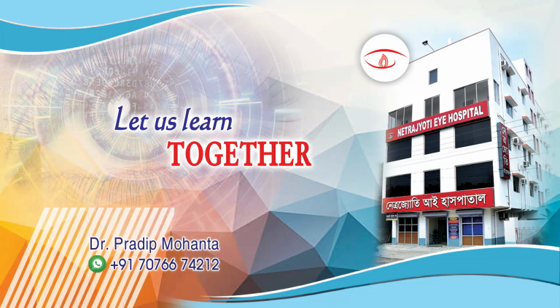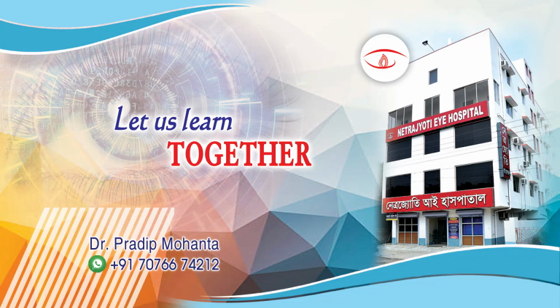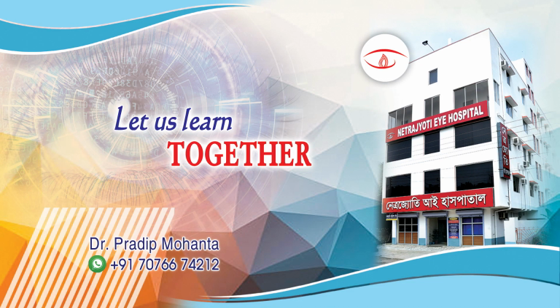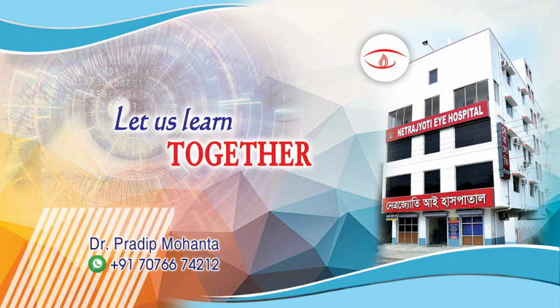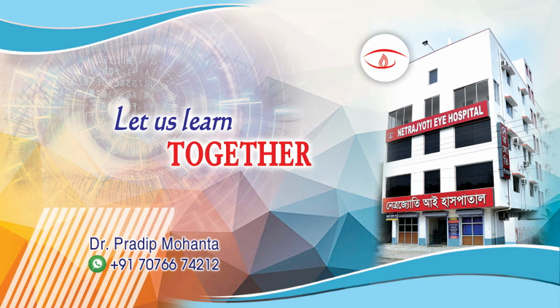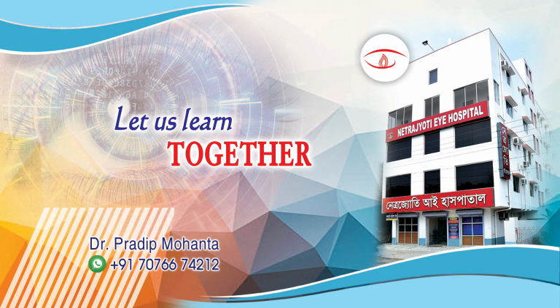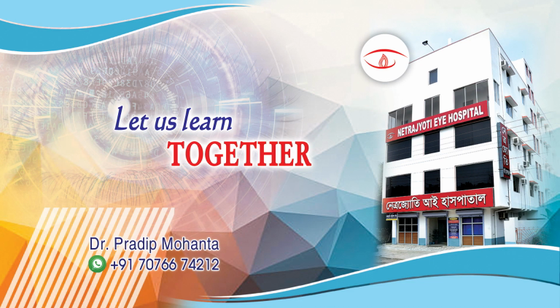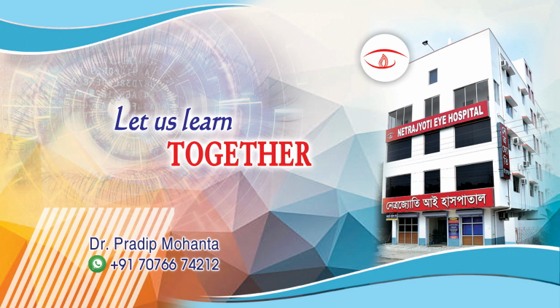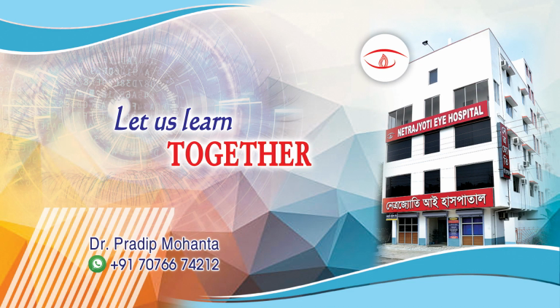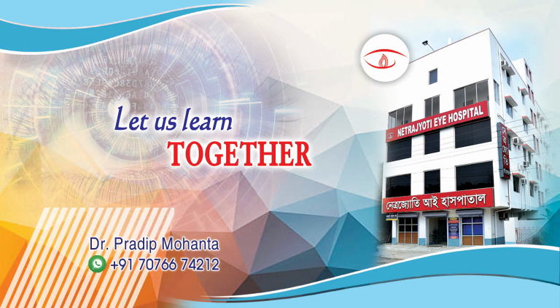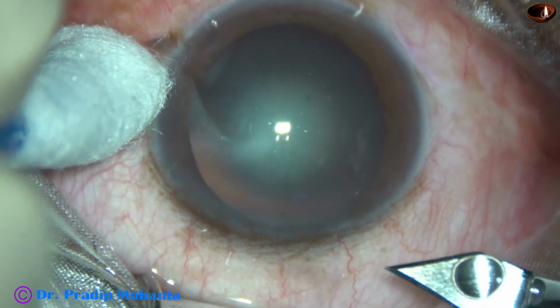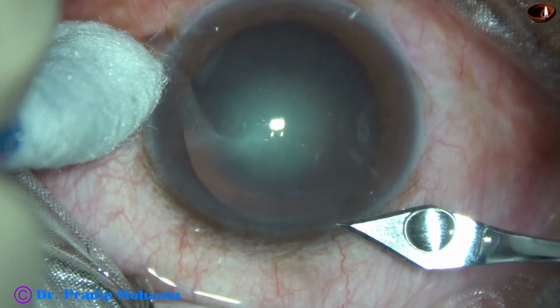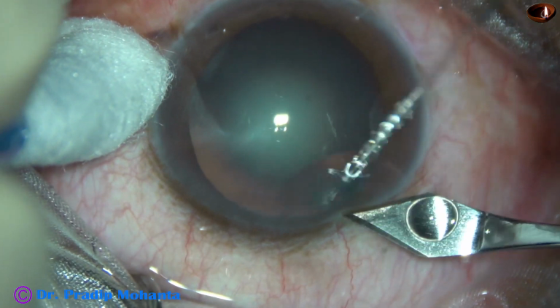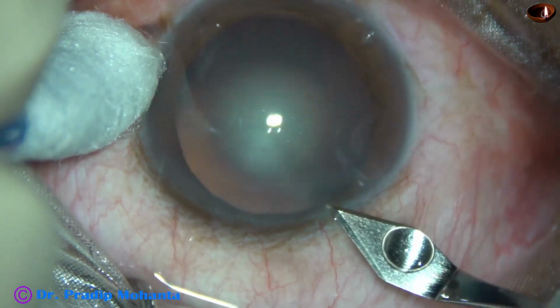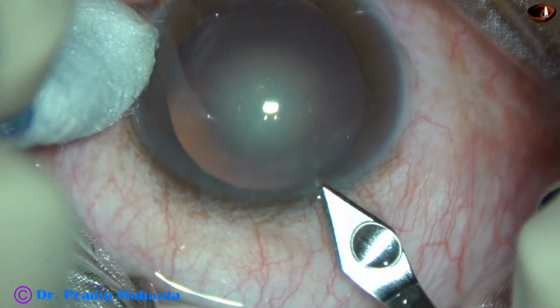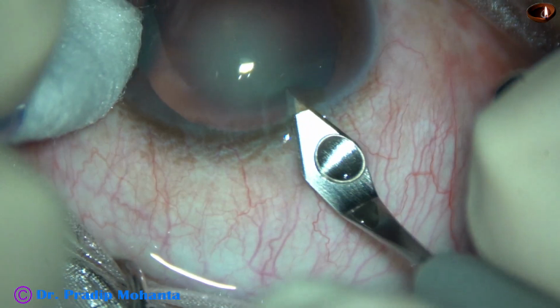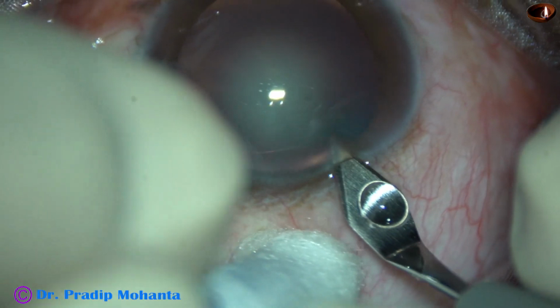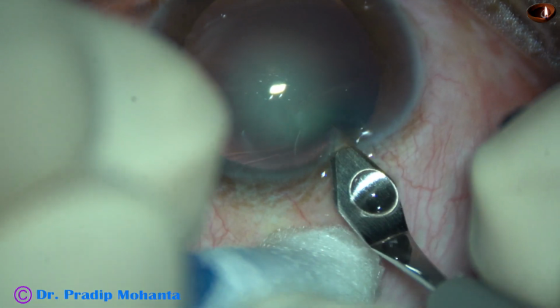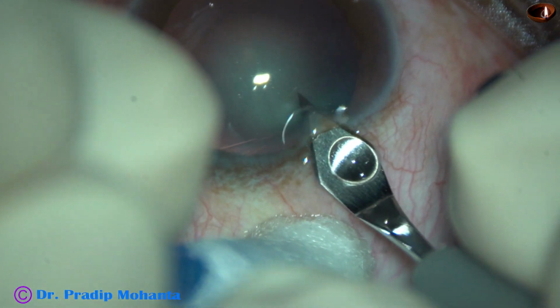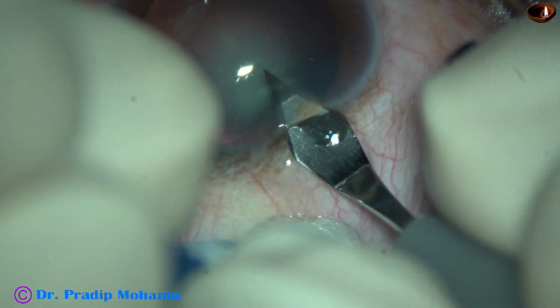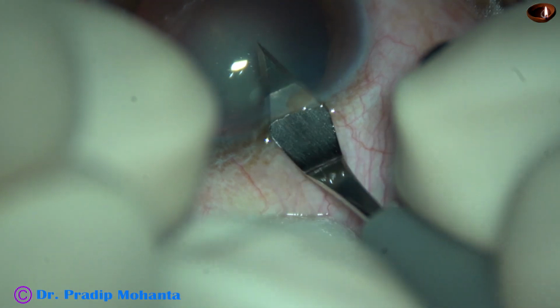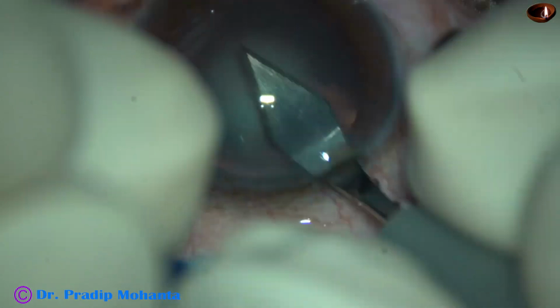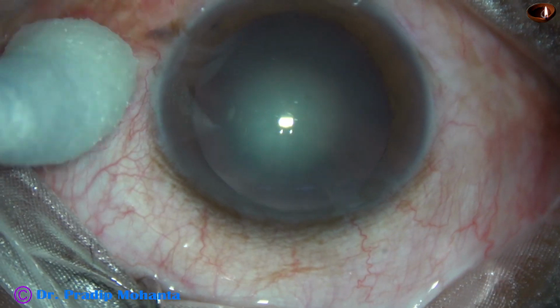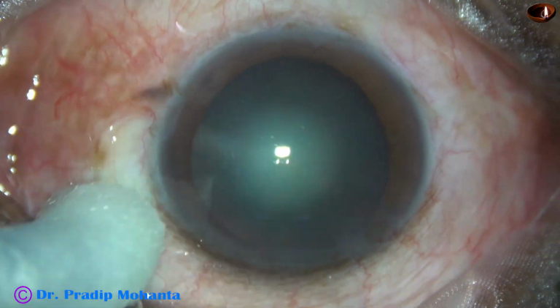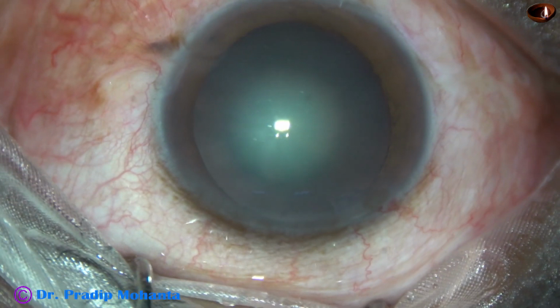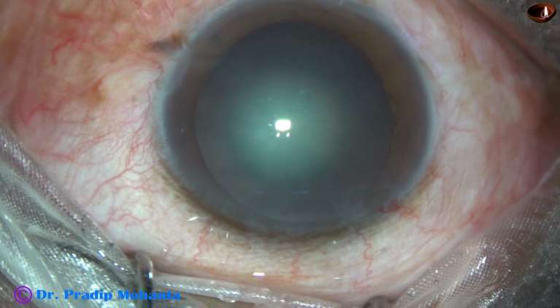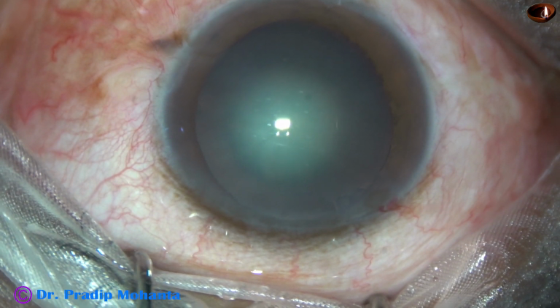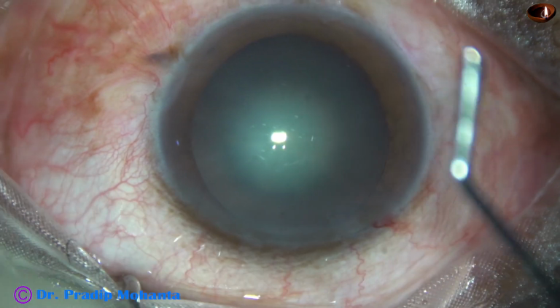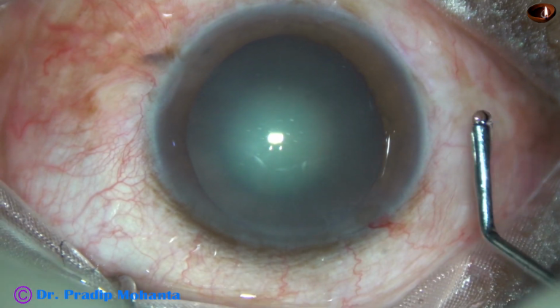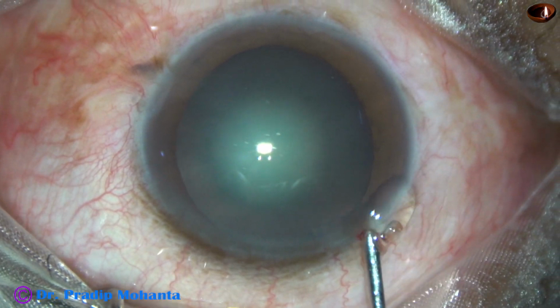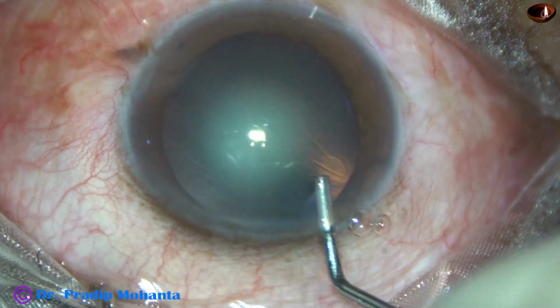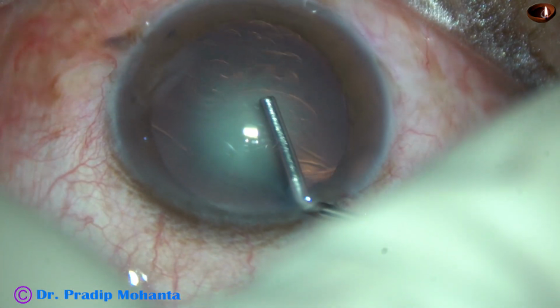Friends, welcome to my workplace at Ranaghat, West Bengal, India. Let us observe real-time management of this soft cataract. This is the main incision at mid-limbus with a 2.8 mm steel keratome.